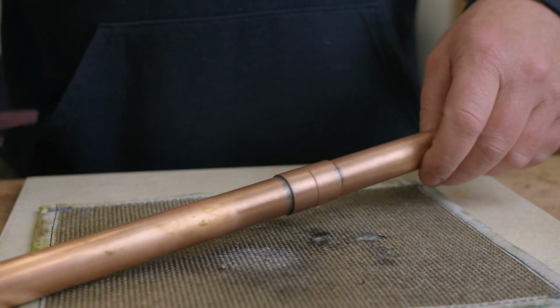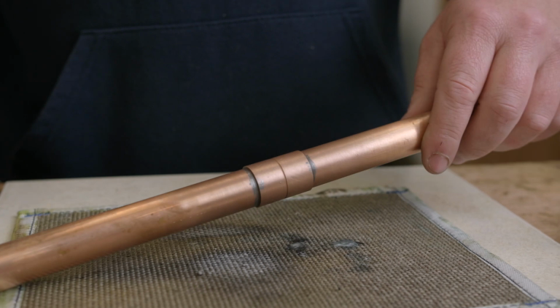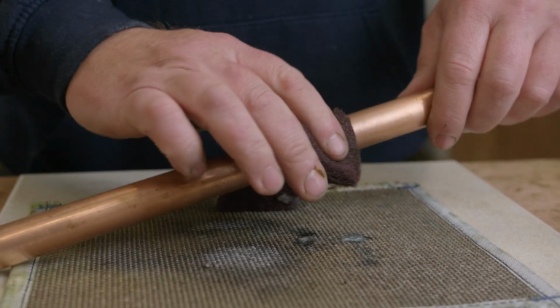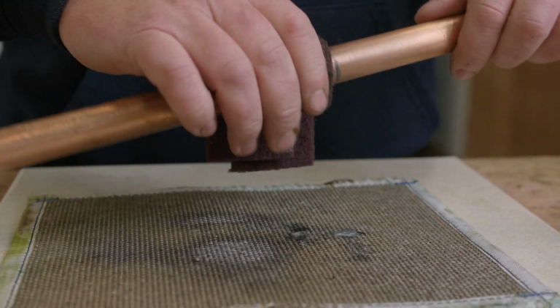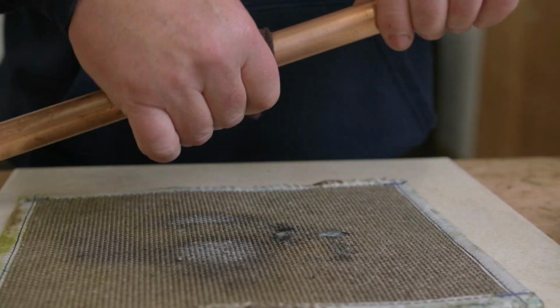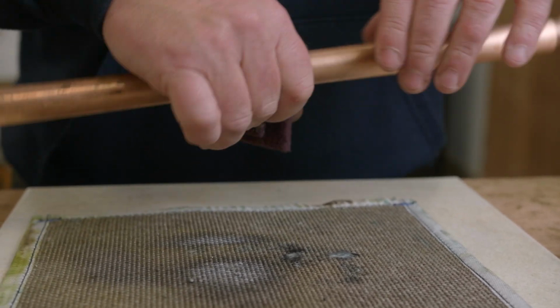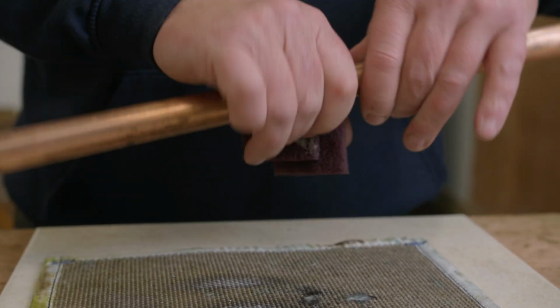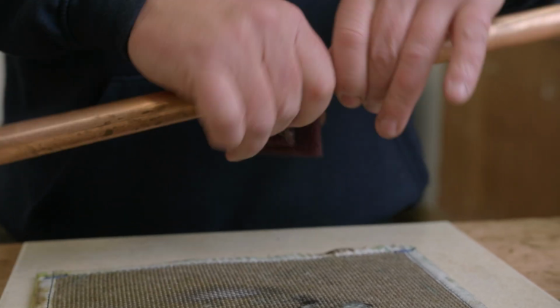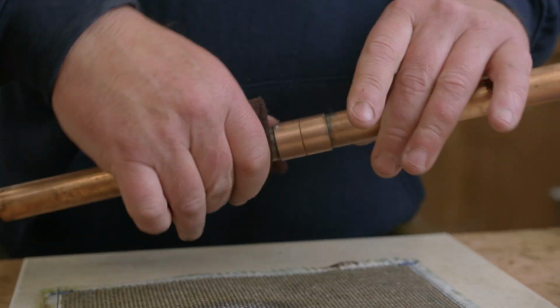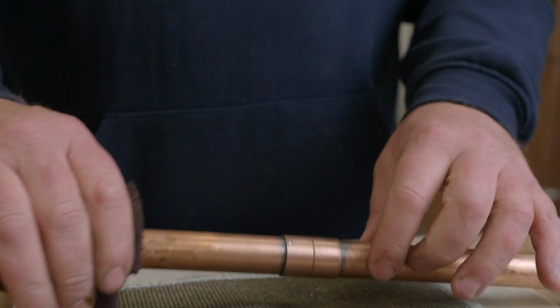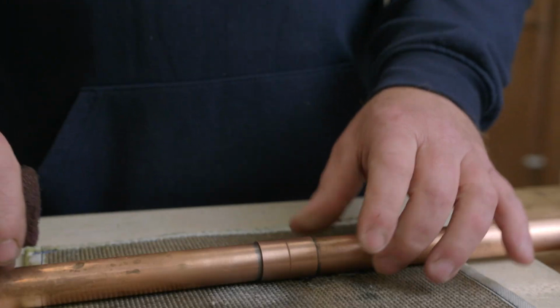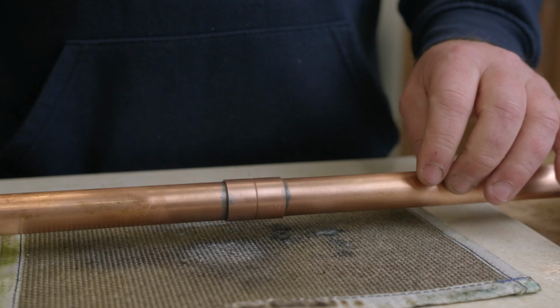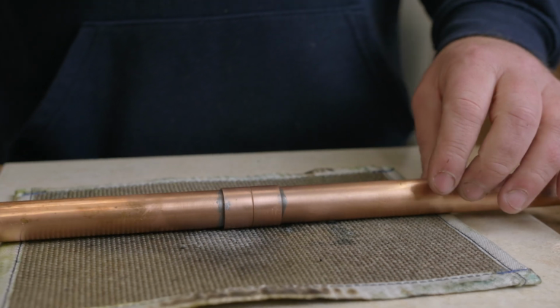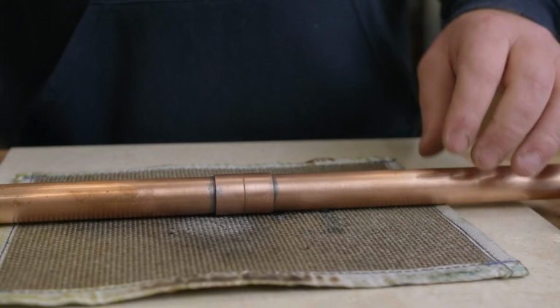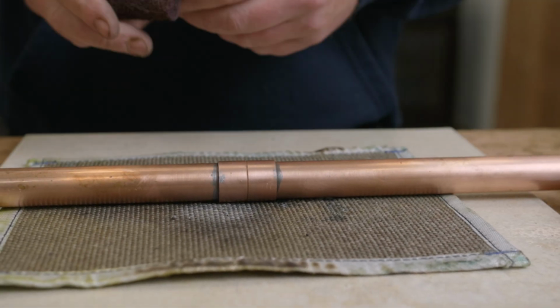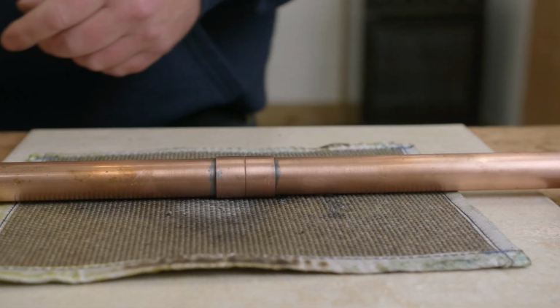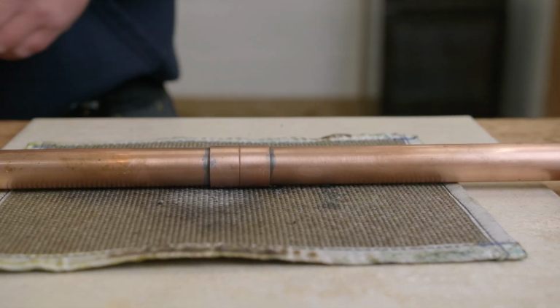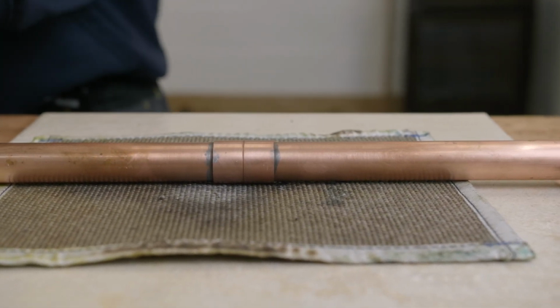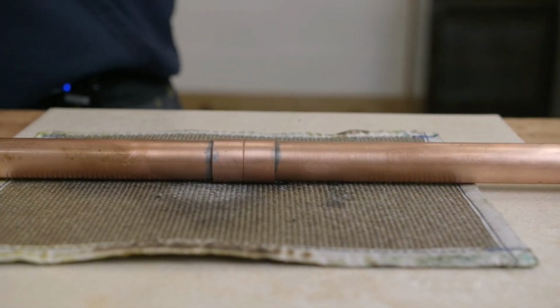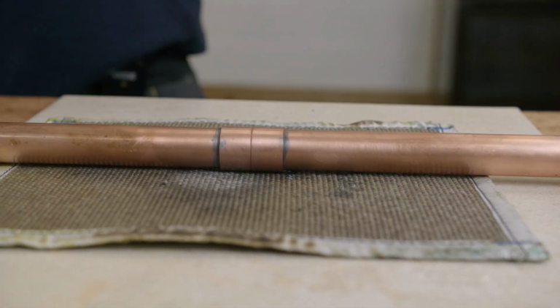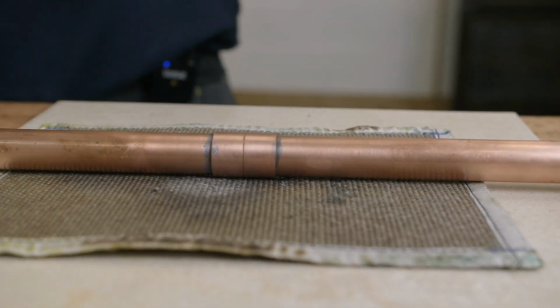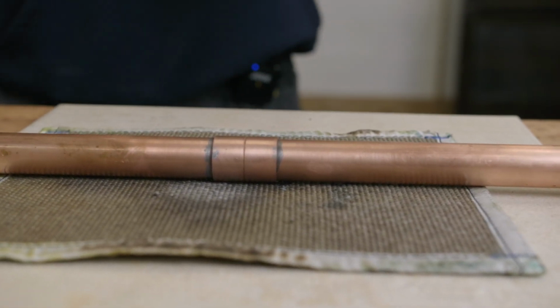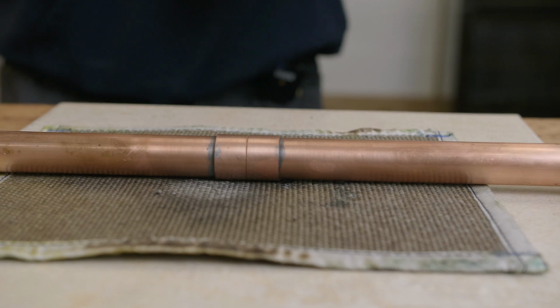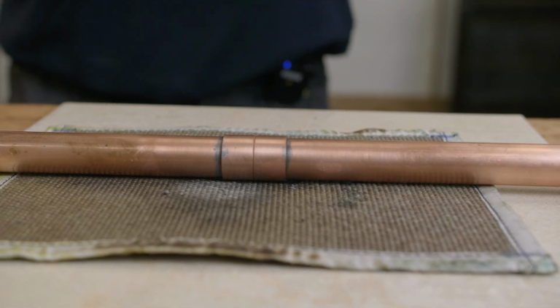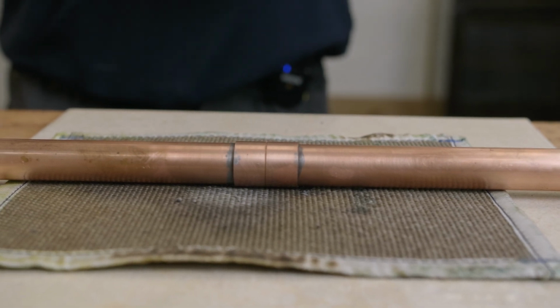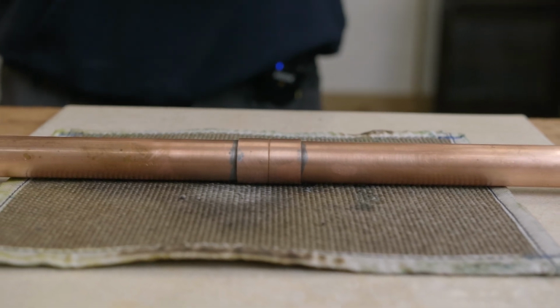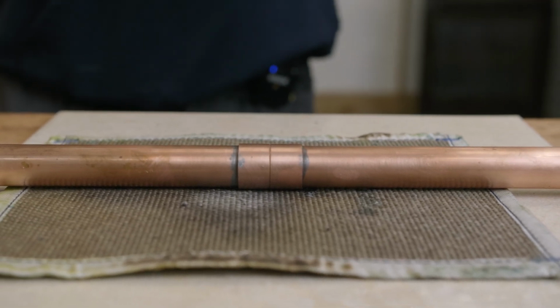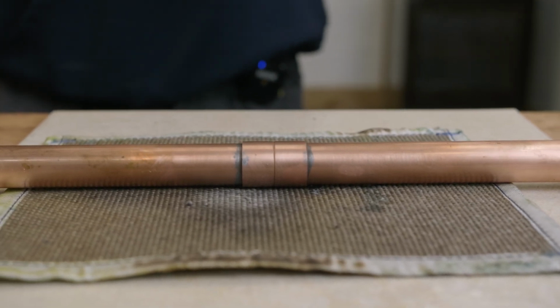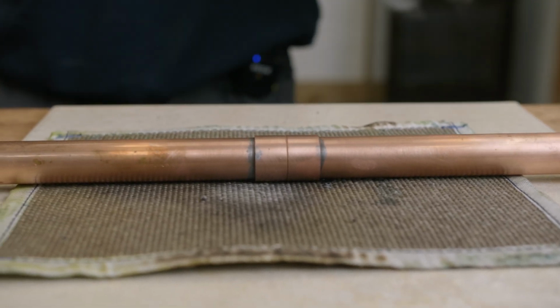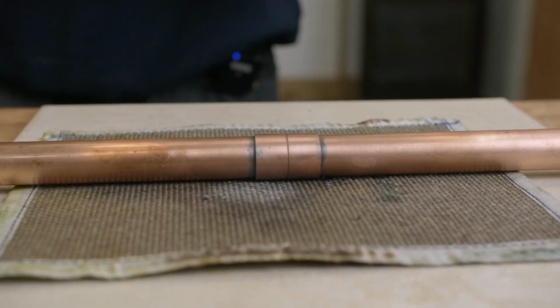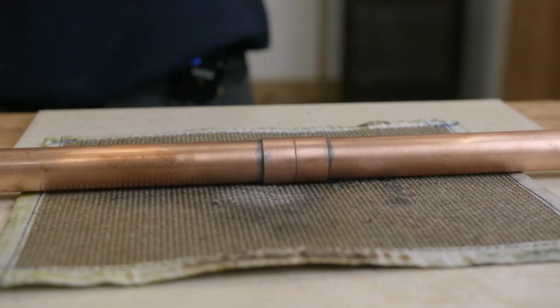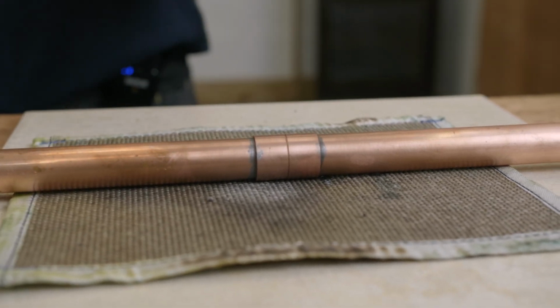Turn the heat off and let it cool down naturally. Once it's cooled down we're just going to get some Scotch-Brite on, making sure it's all clean, and that is a joint made with 22mm pipe and a 22mm straight.